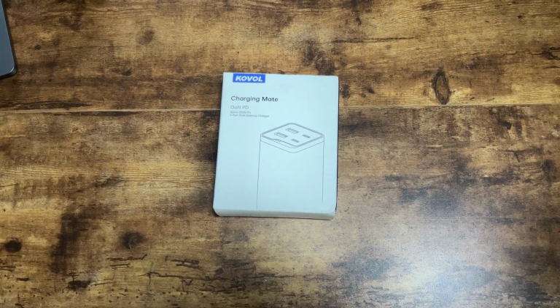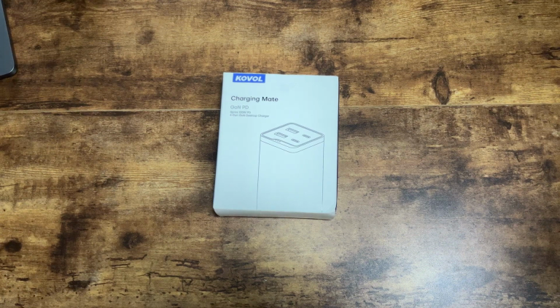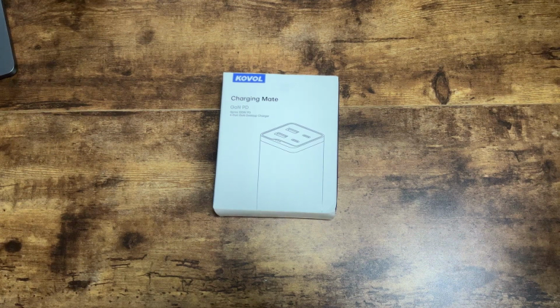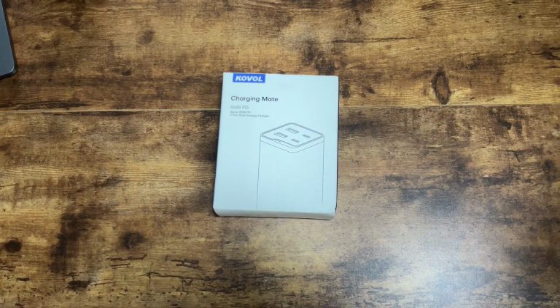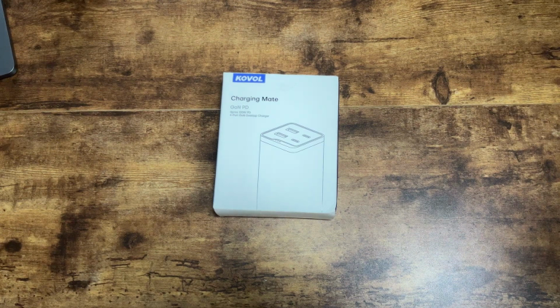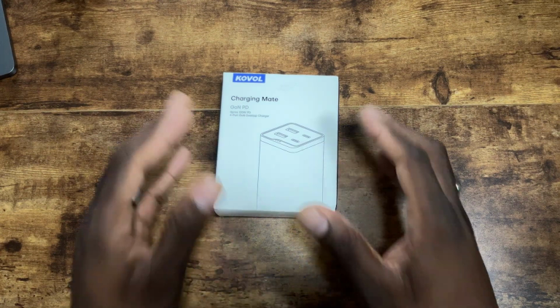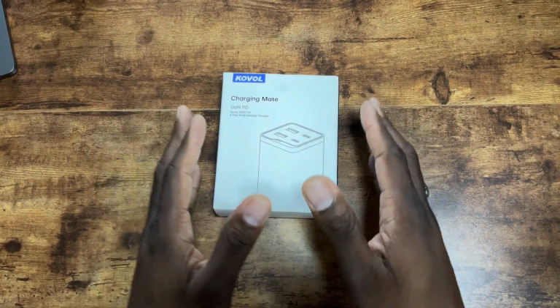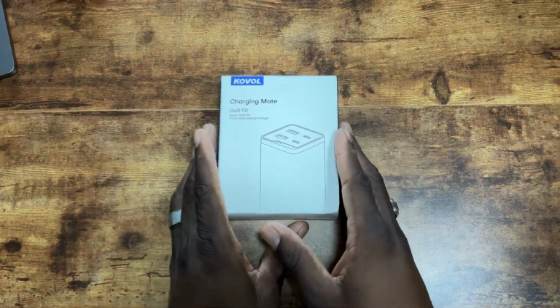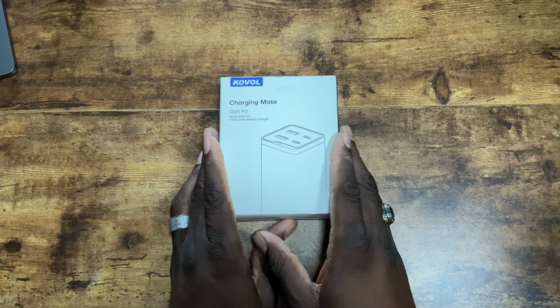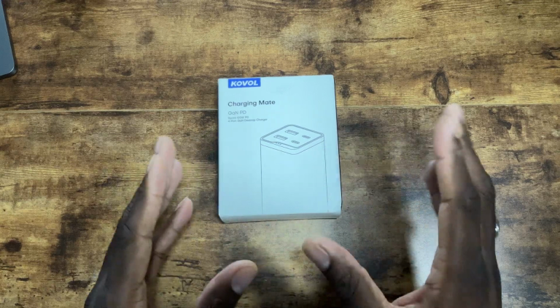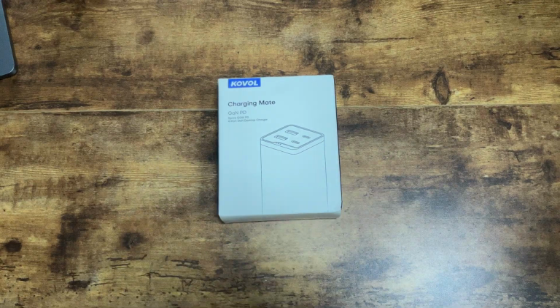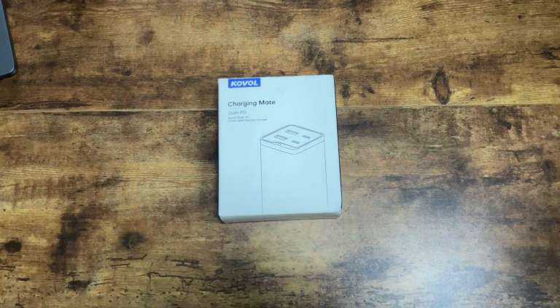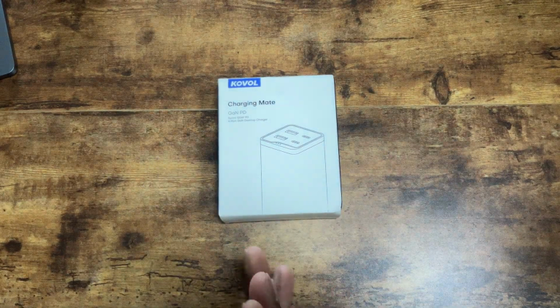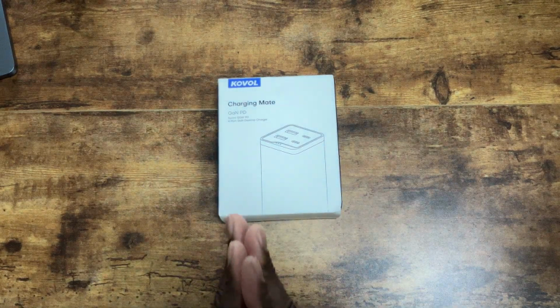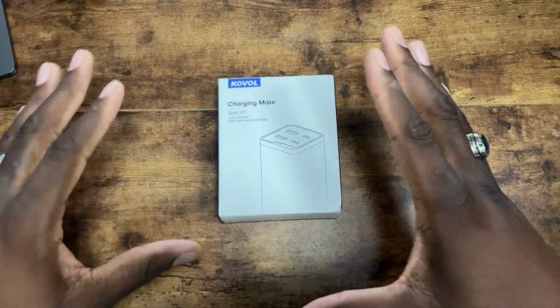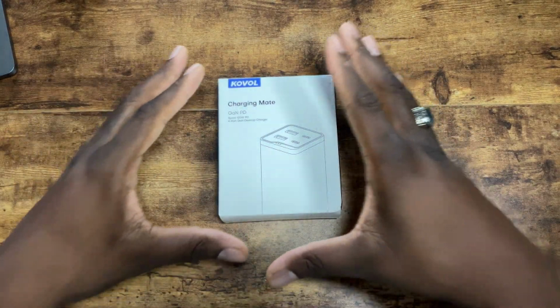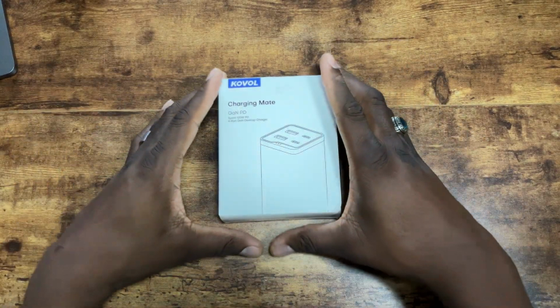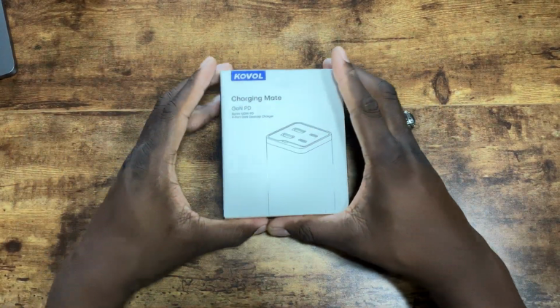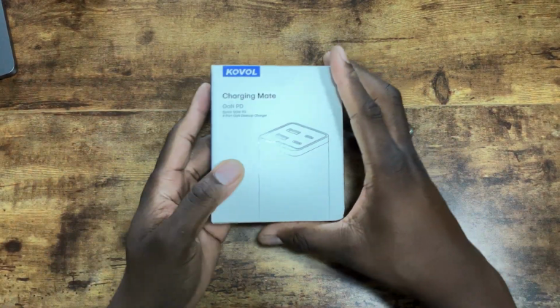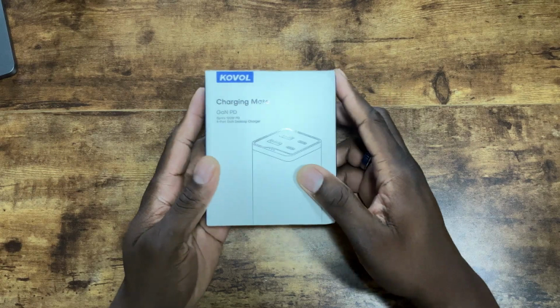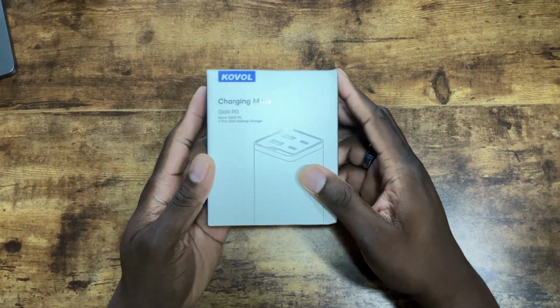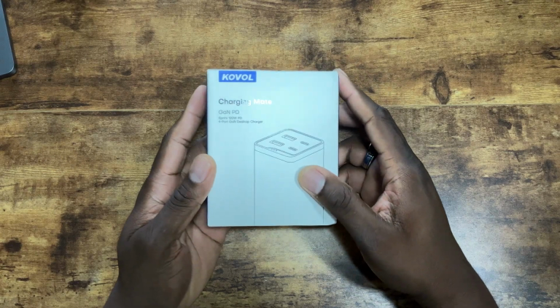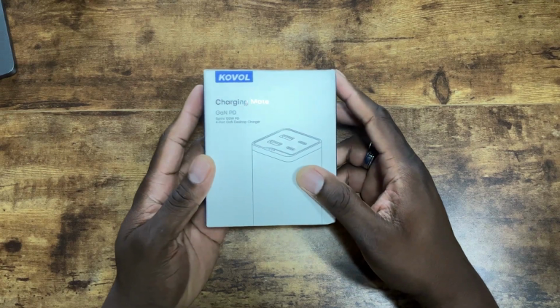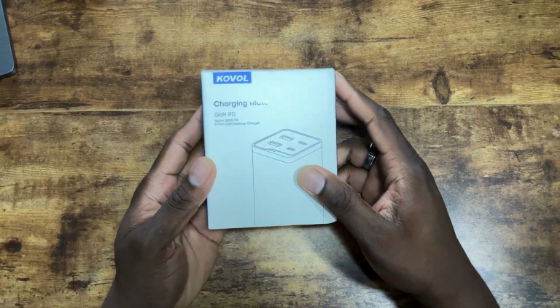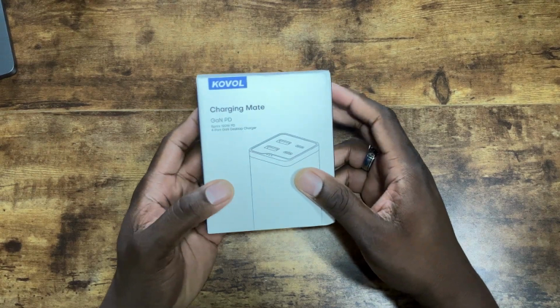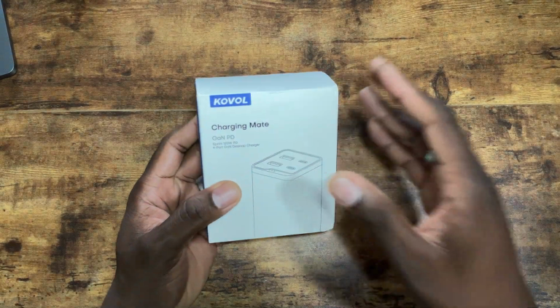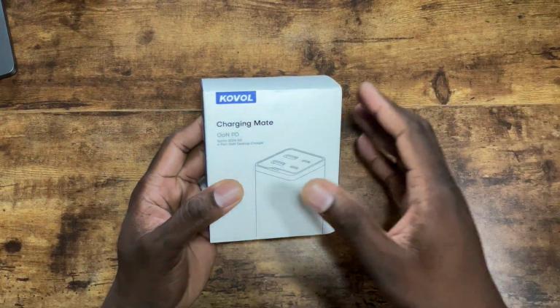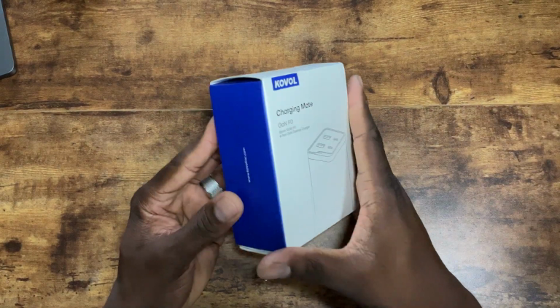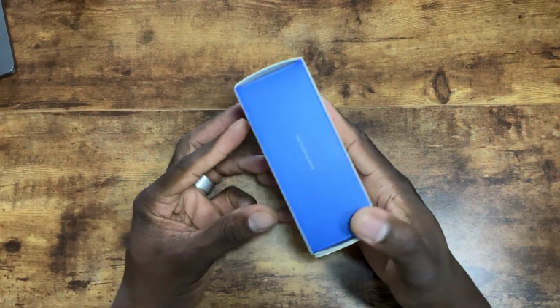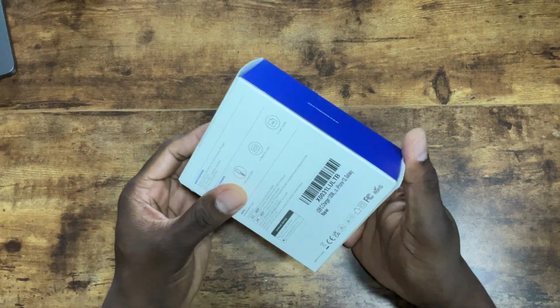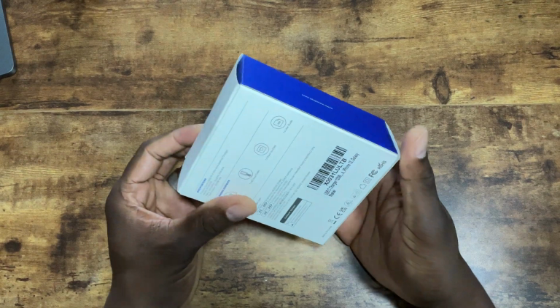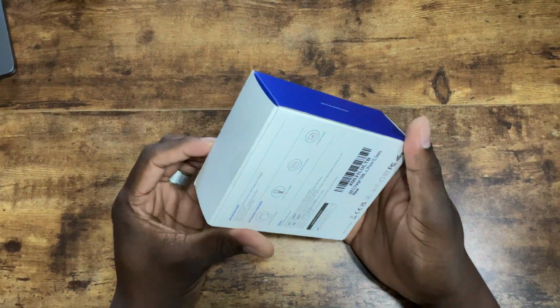Alright folks, welcome back to another video. It's your man Jay. The folks over at Kovol sent me their charger and I appreciate them sponsoring this video. This is their Kovol Sprint 120W 4-port PD fast charger. I can charge my MacBook Pro with this, which is pretty cool.